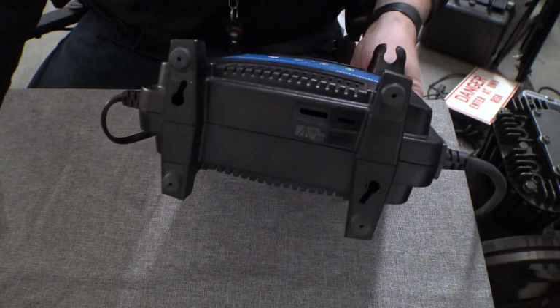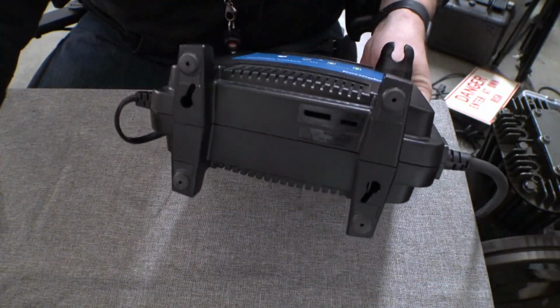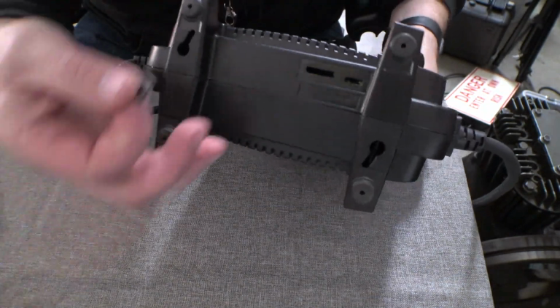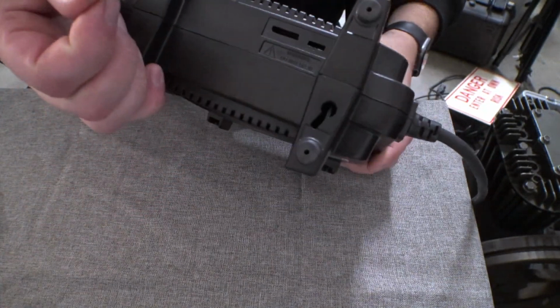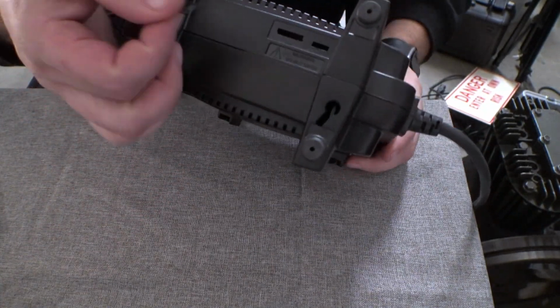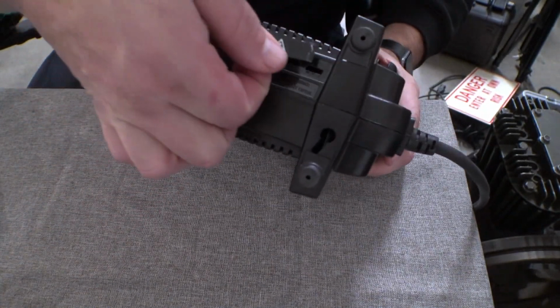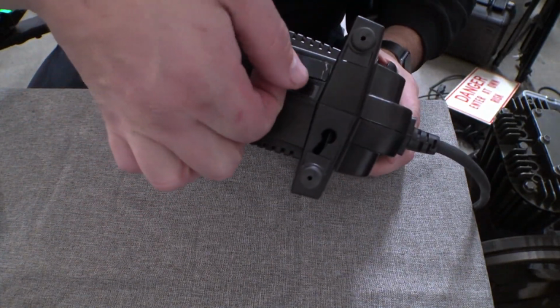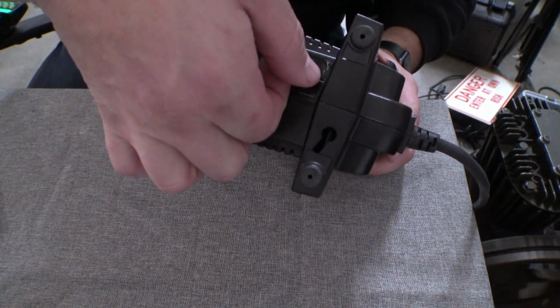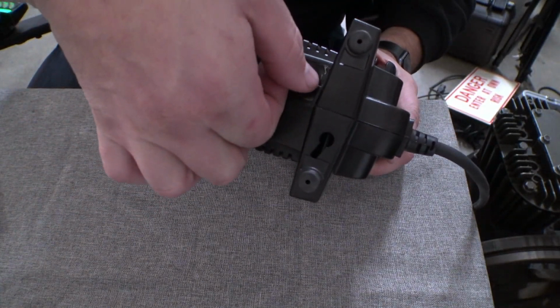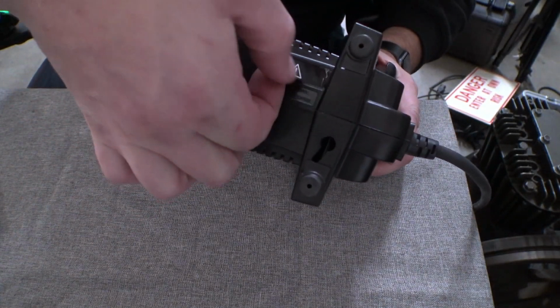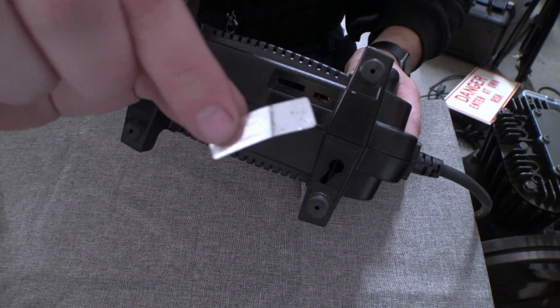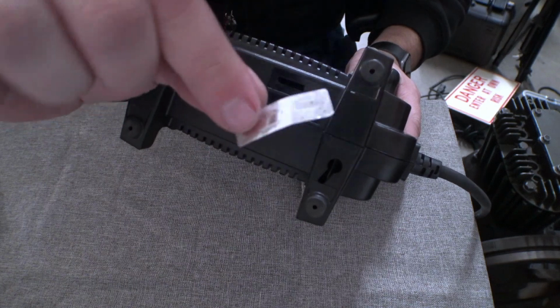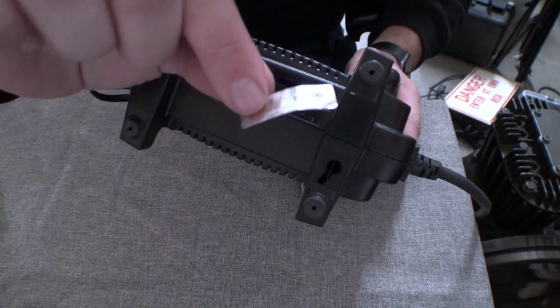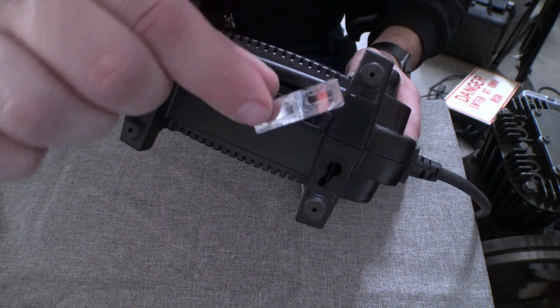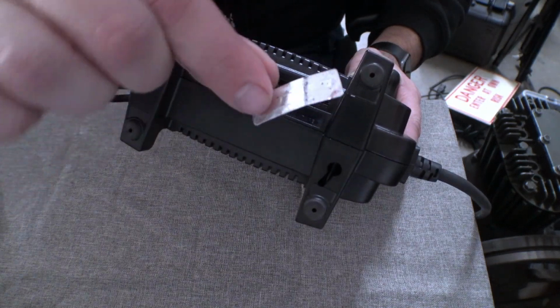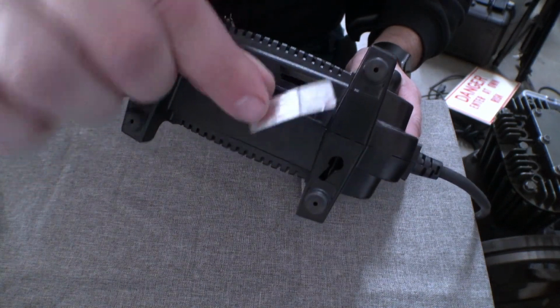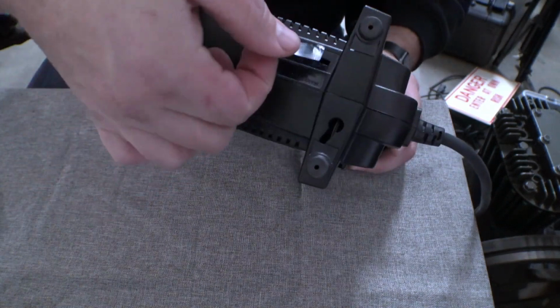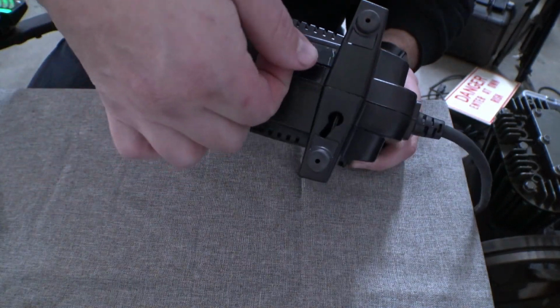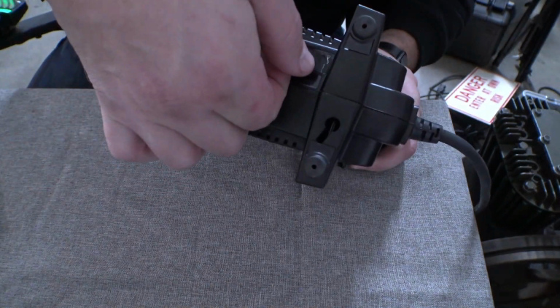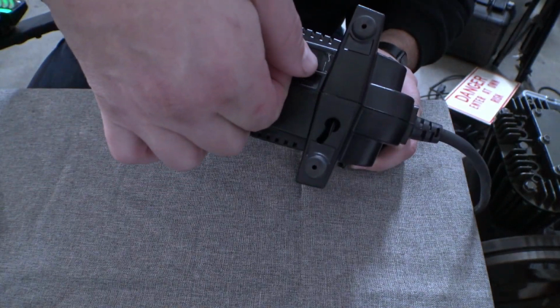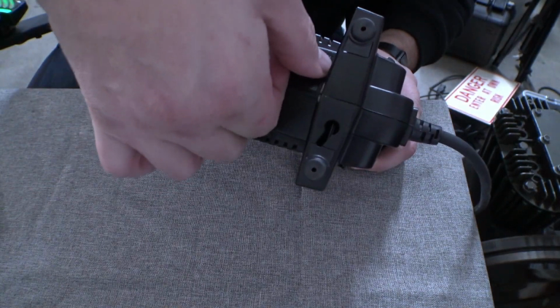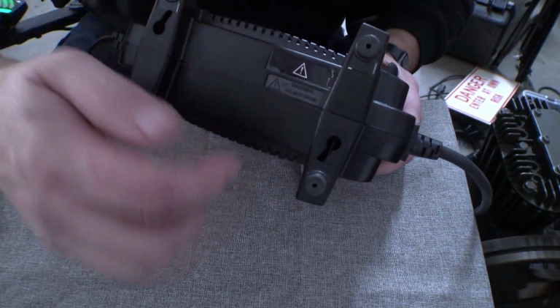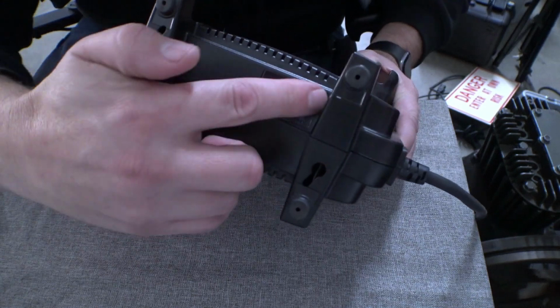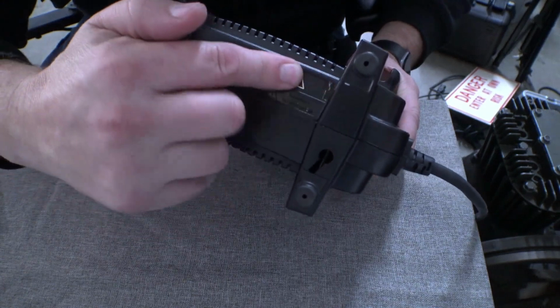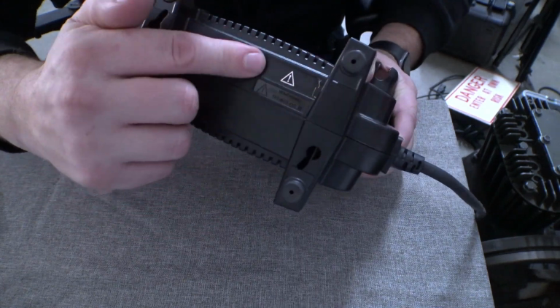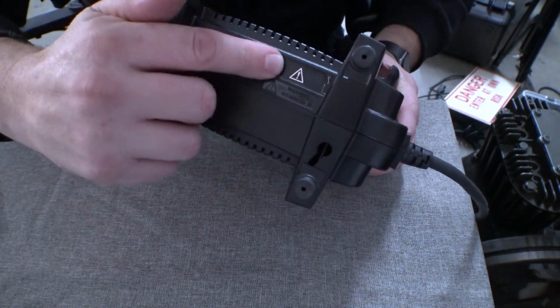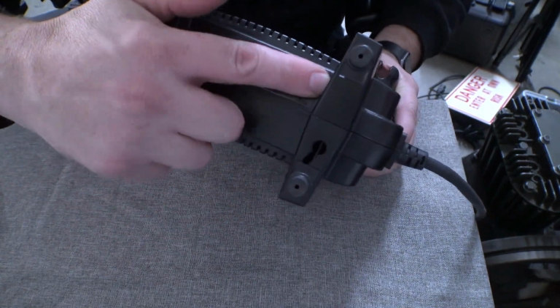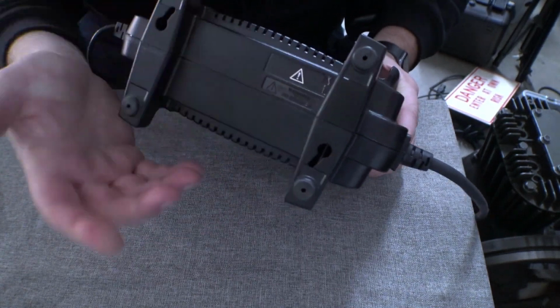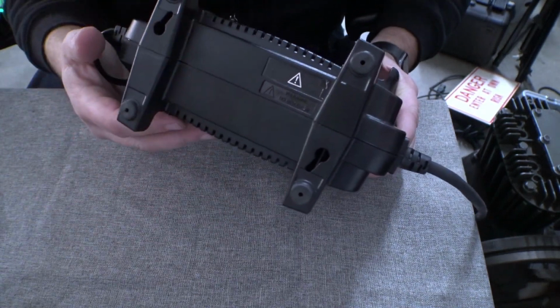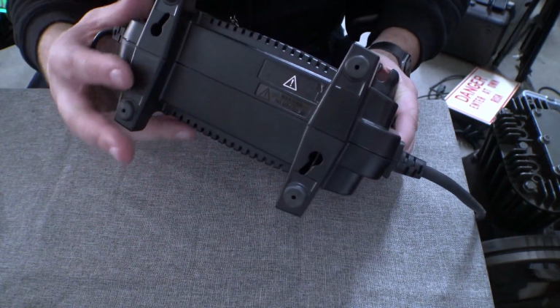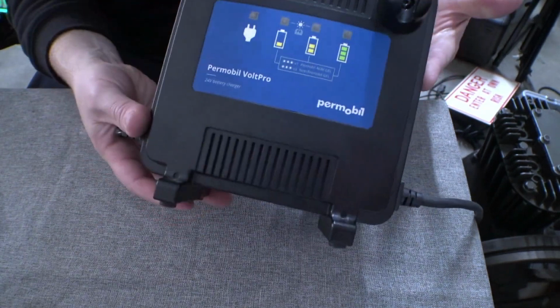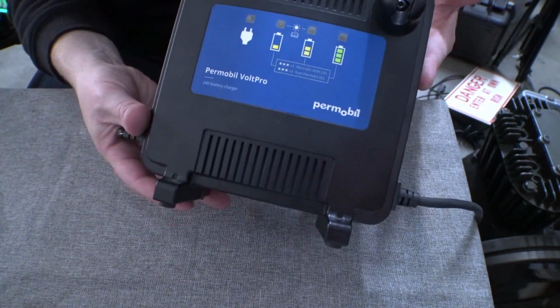We're going to go ahead and take this sticker and put it back on the bottom to cover up those holes. It's aluminized, so it's almost like this was designed to come on and off. We'll just put that back on there and that's basically it.